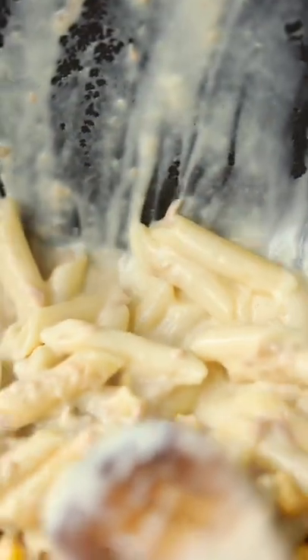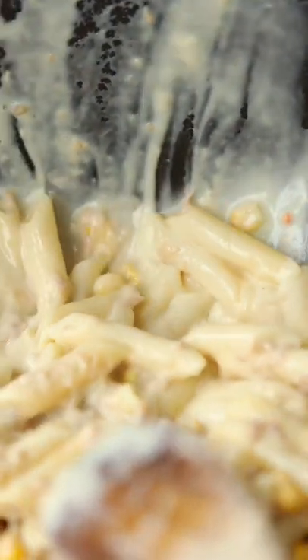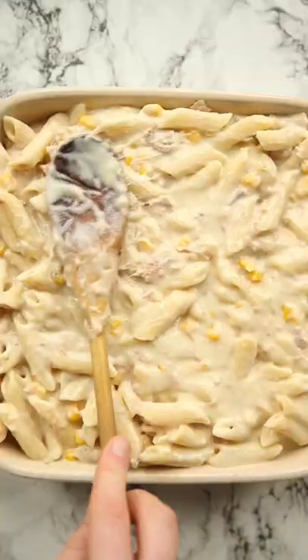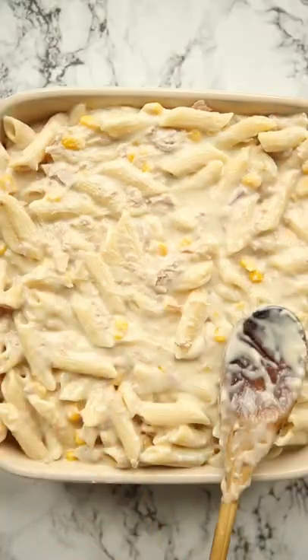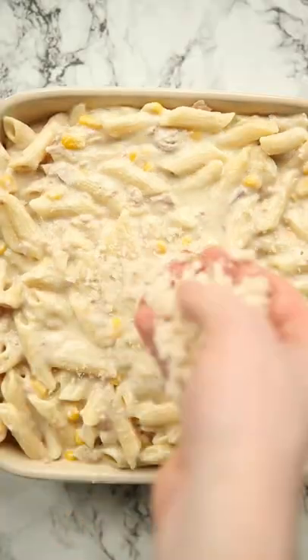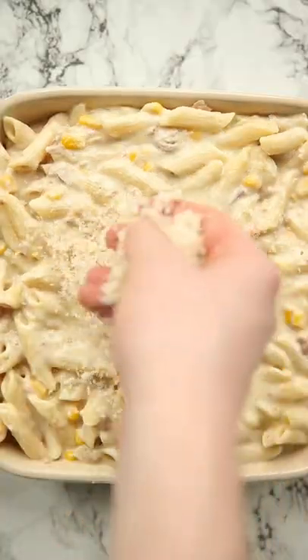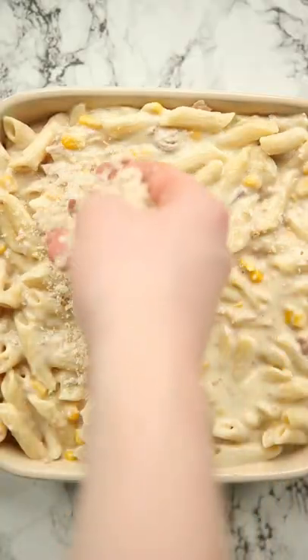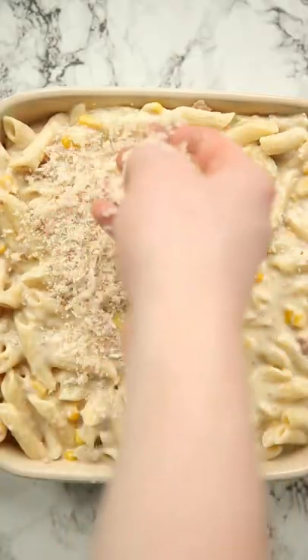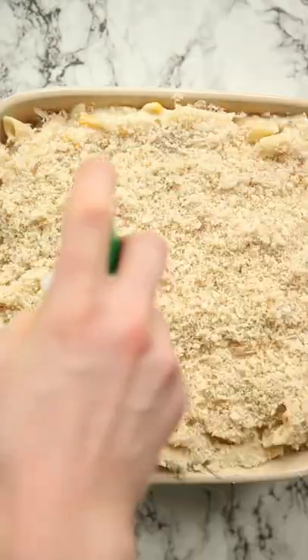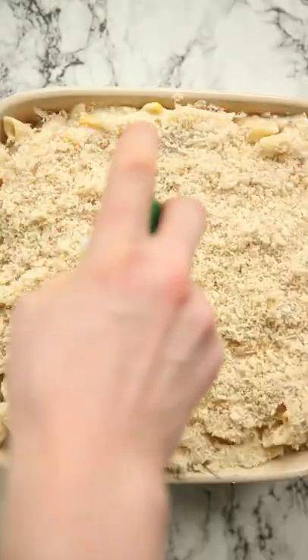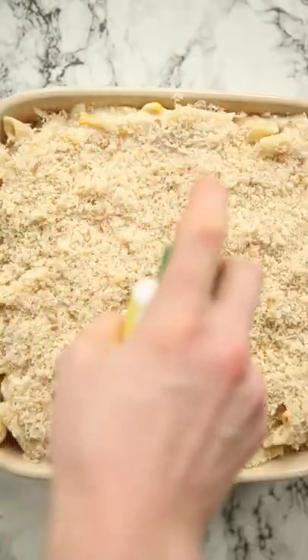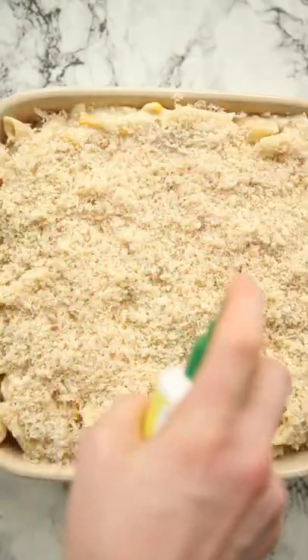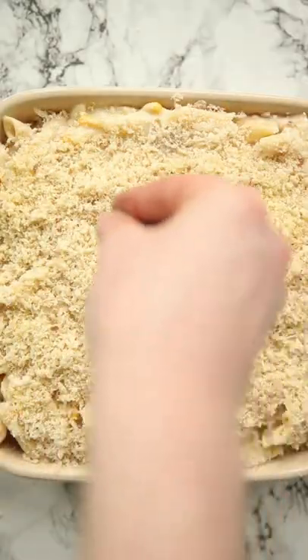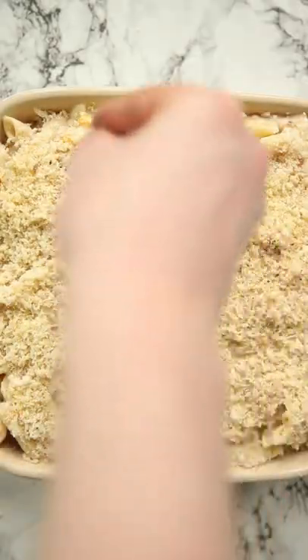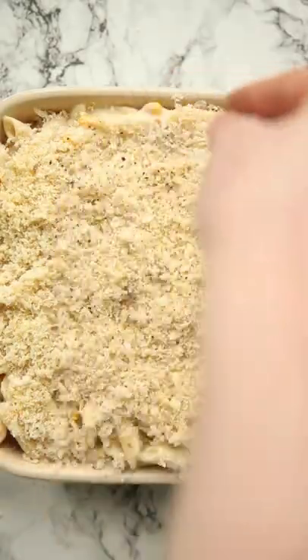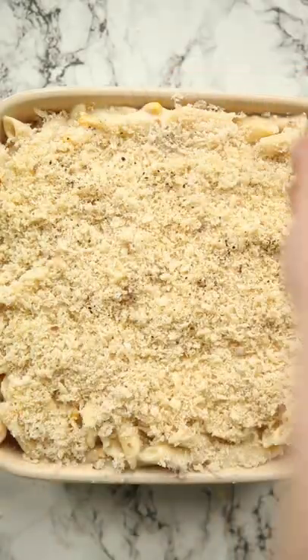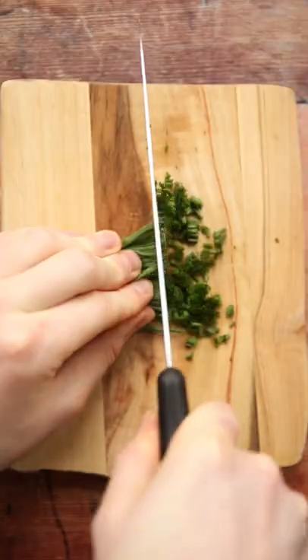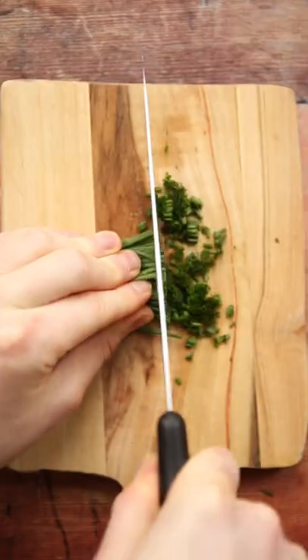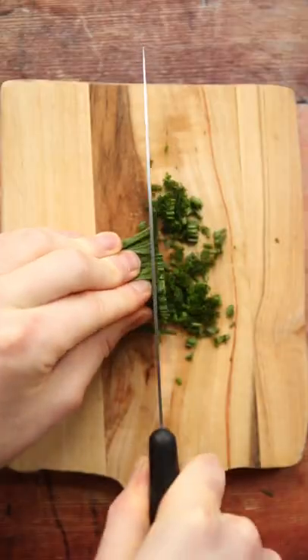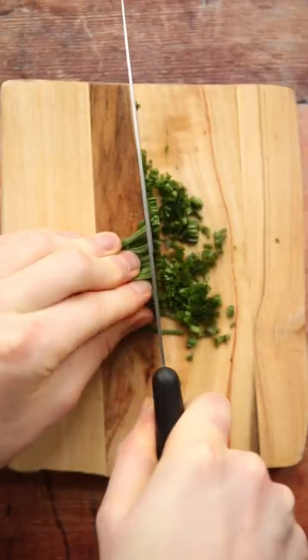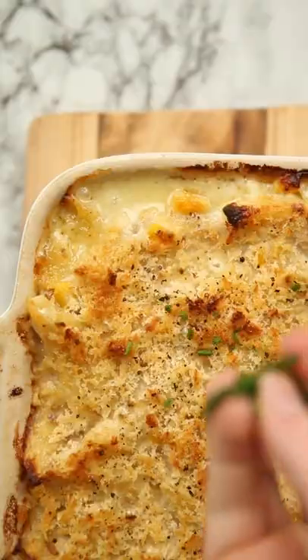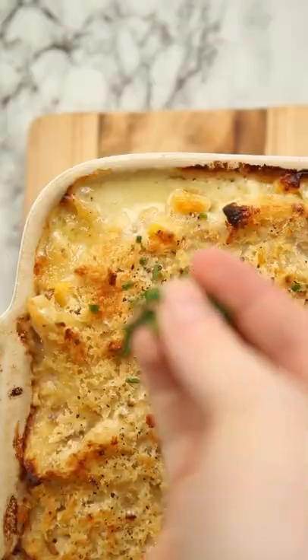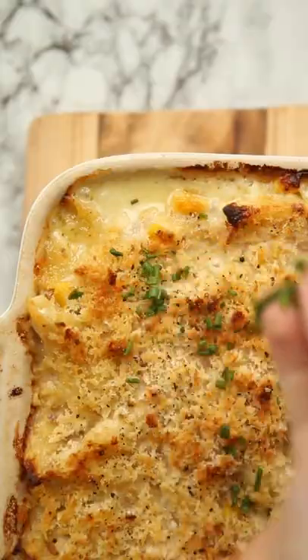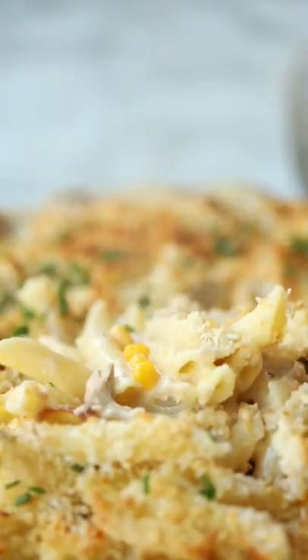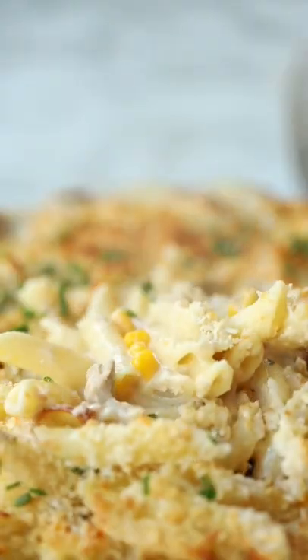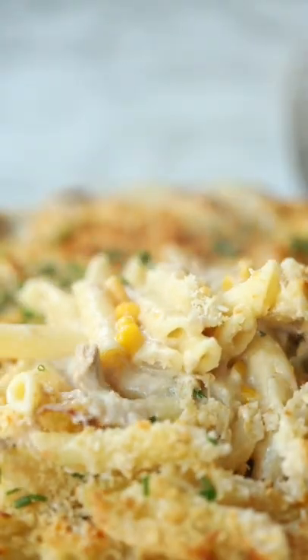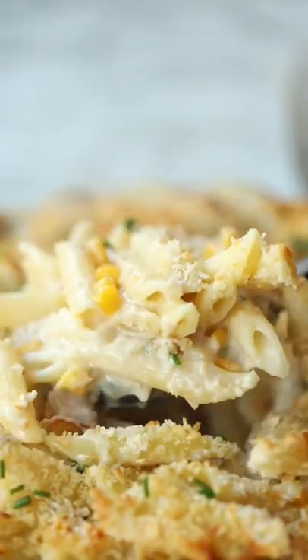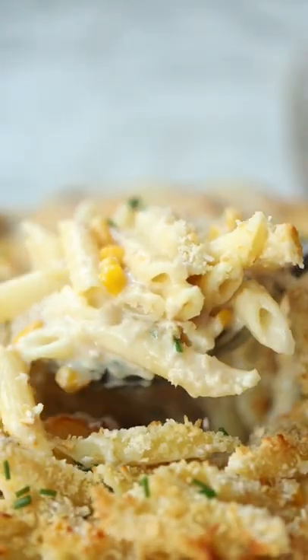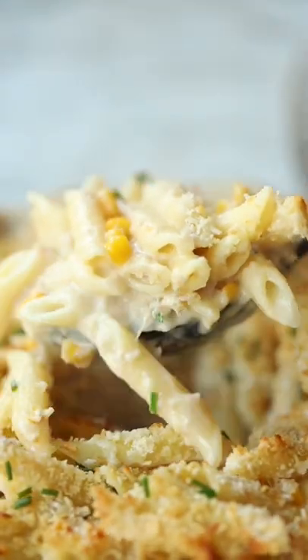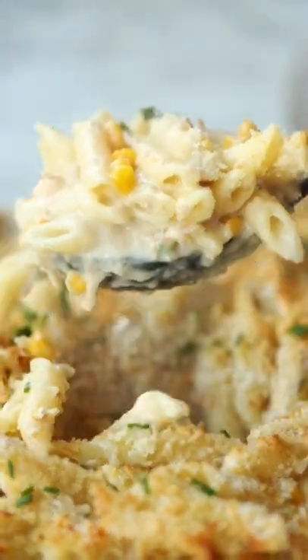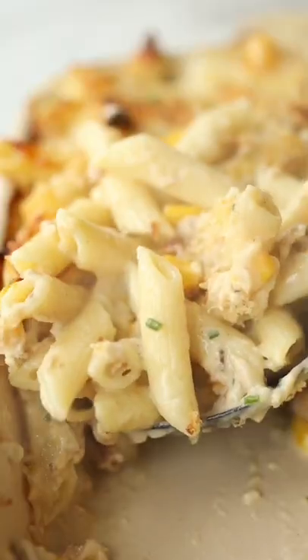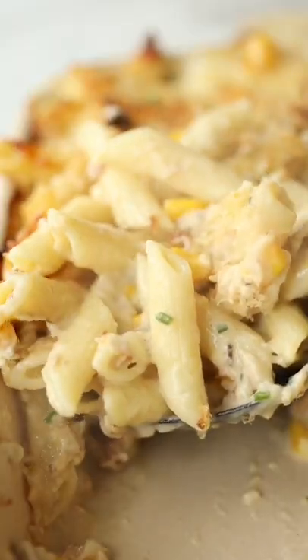Then top with some breadcrumbs along with a good spray of oil and then season with salt and pepper. Bake in the oven and then finish with some fresh chives. And there you have the classic creamy tuna pasta bake.